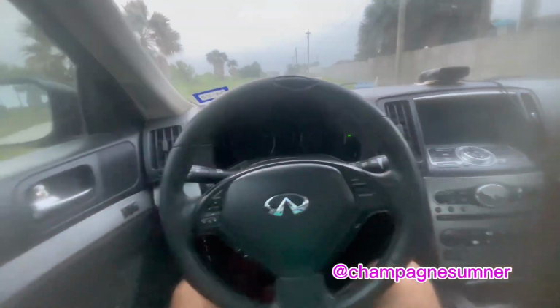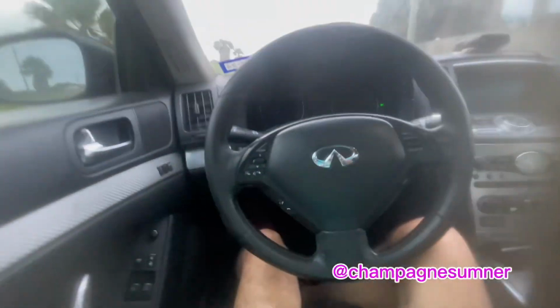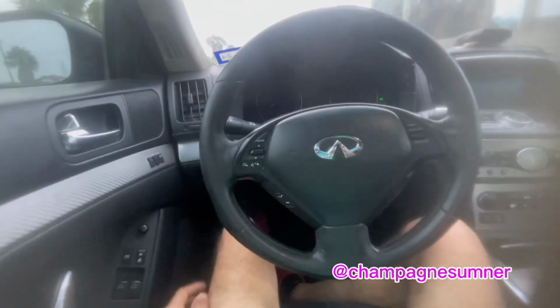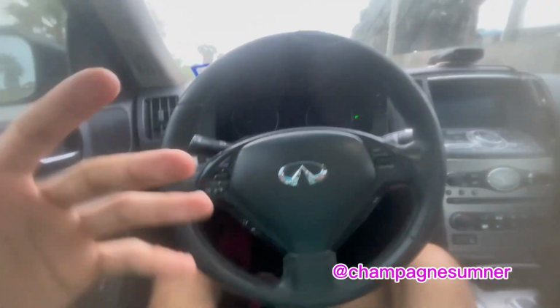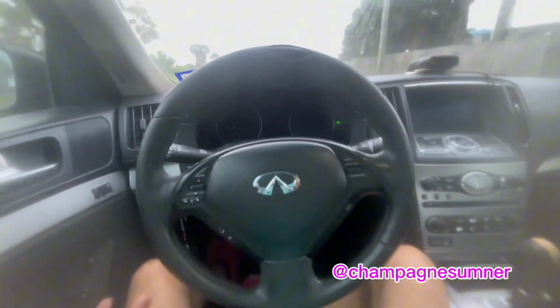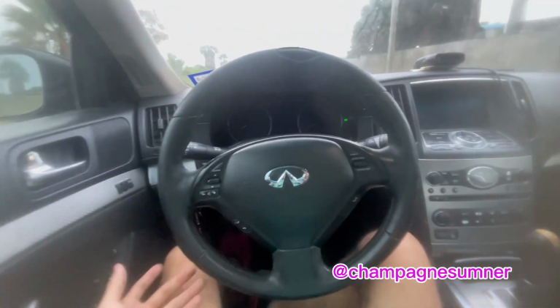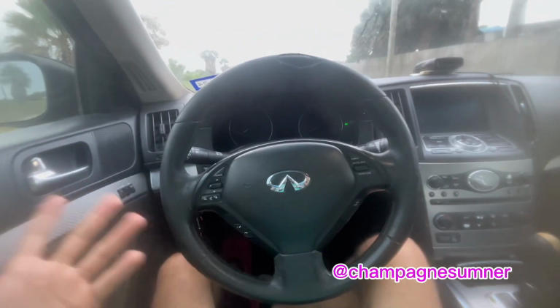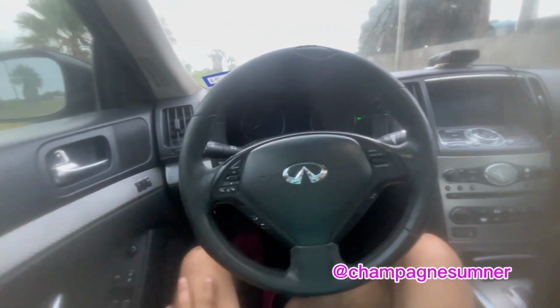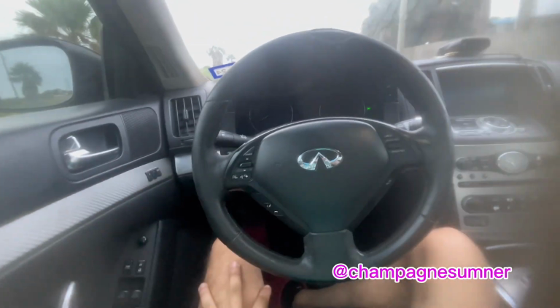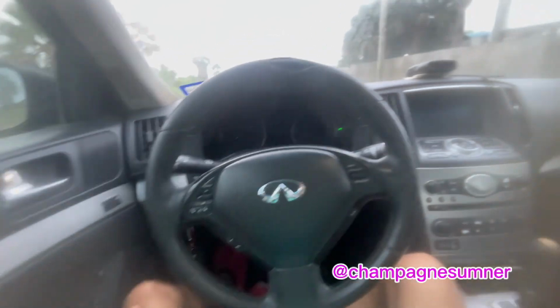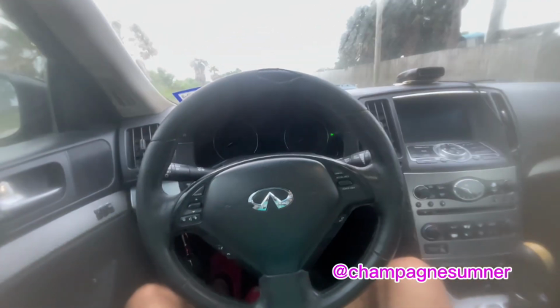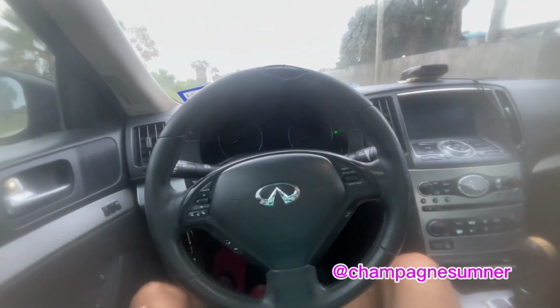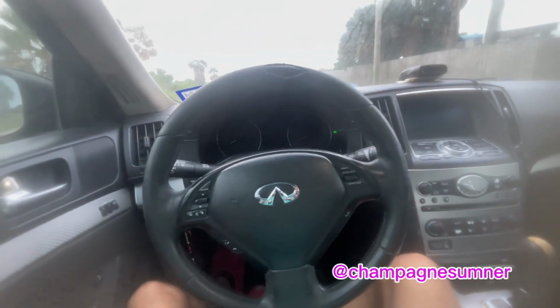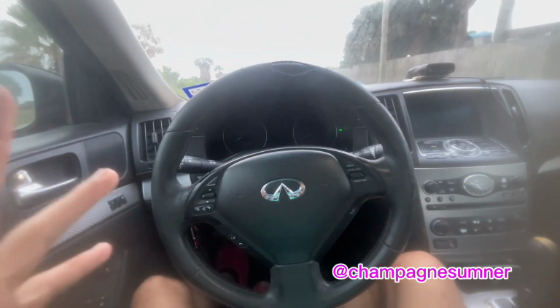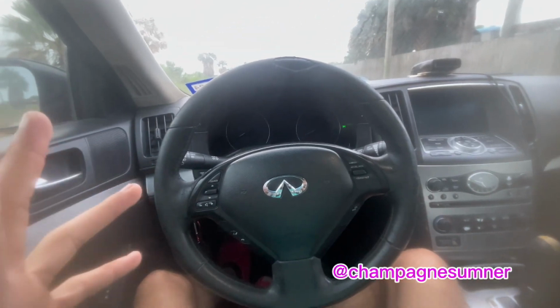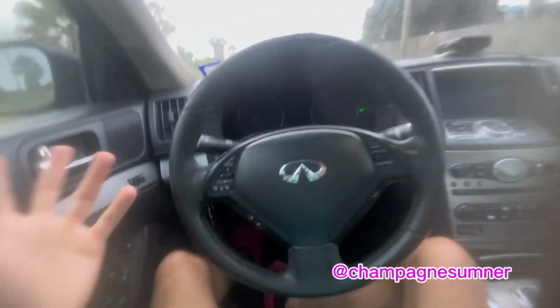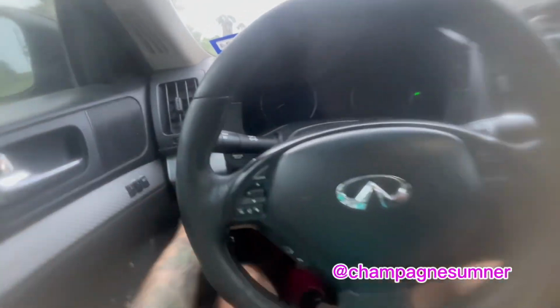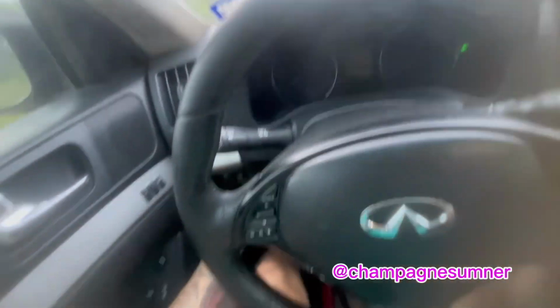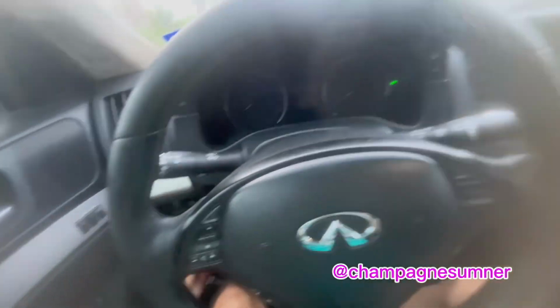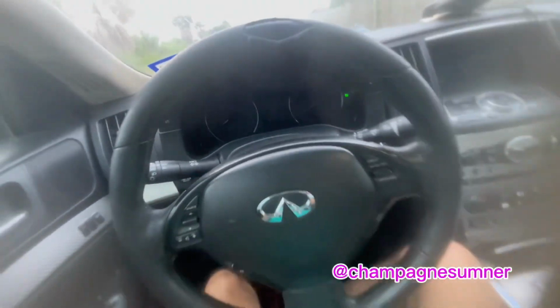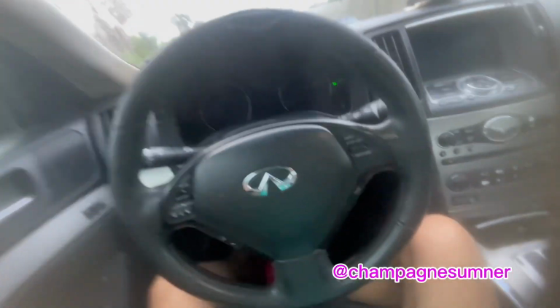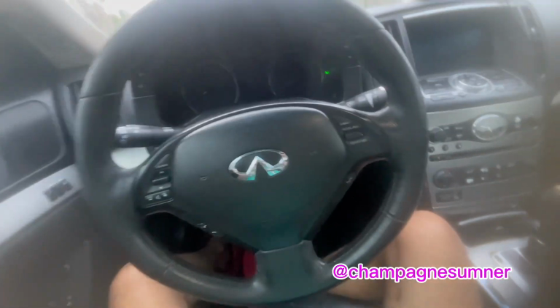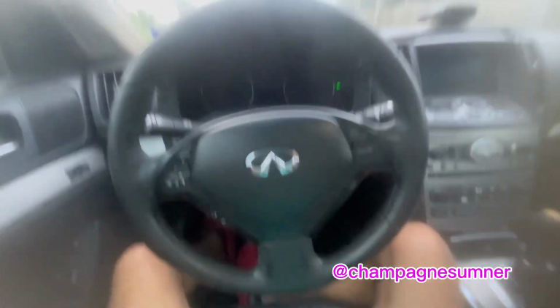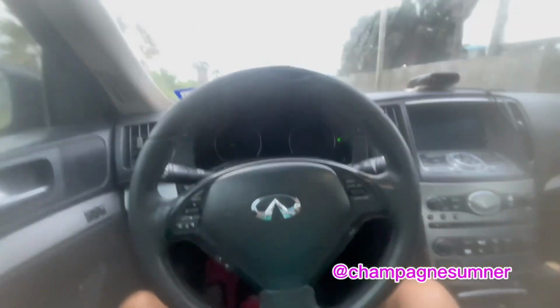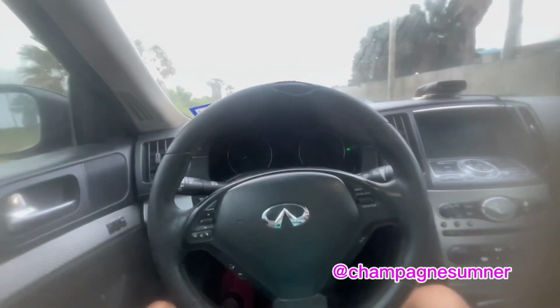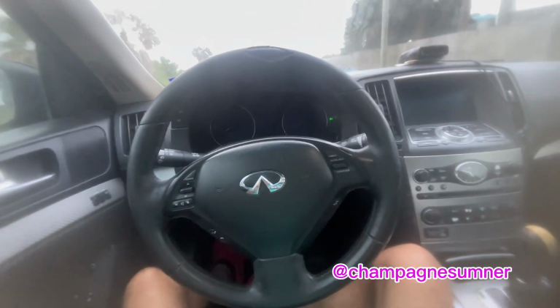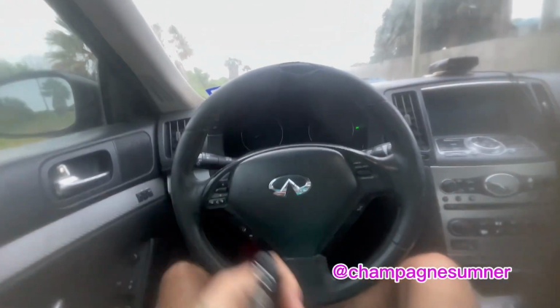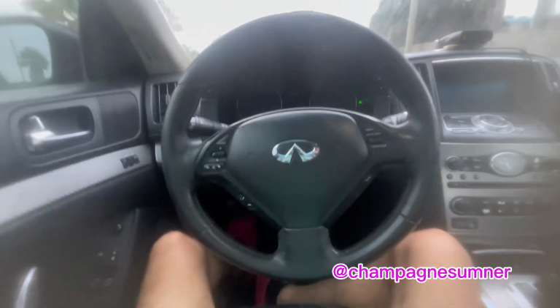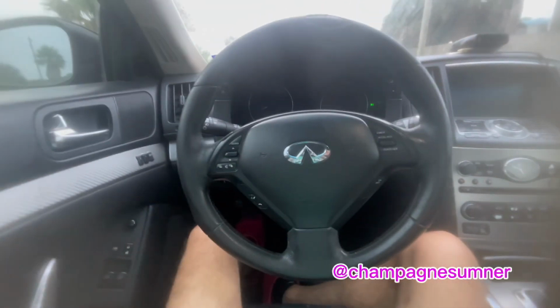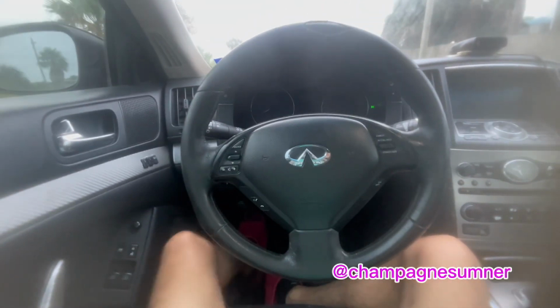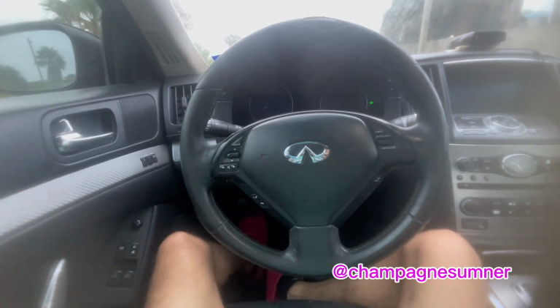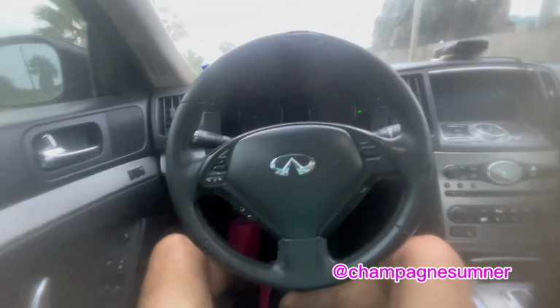It's your boy Champagne Jam back in another video. I wanted to do five things that I dislike about my G37 coupe.